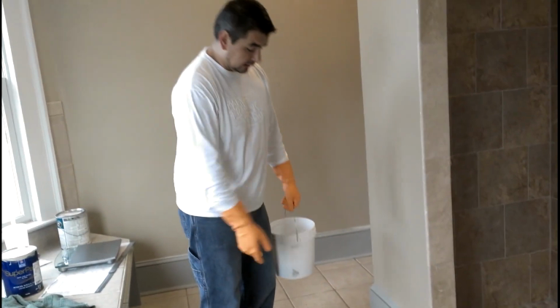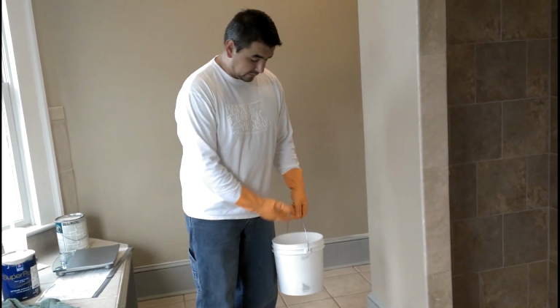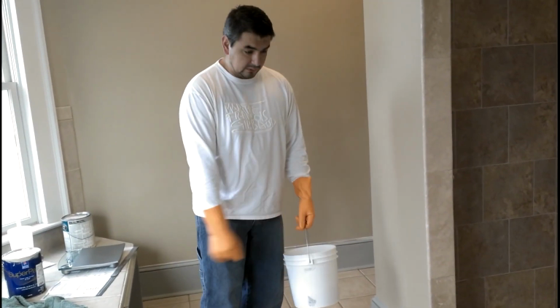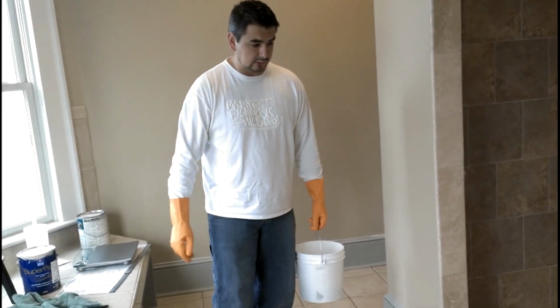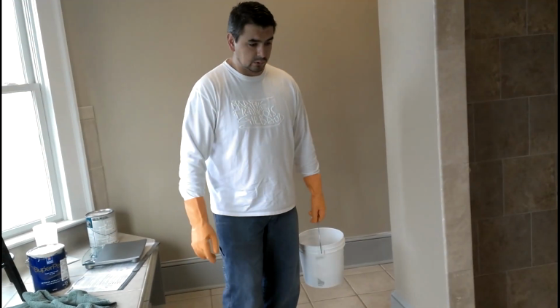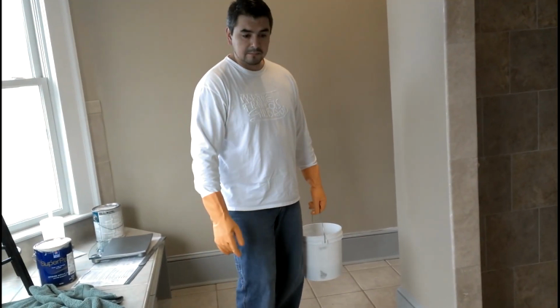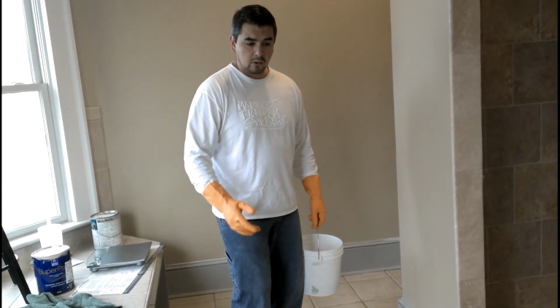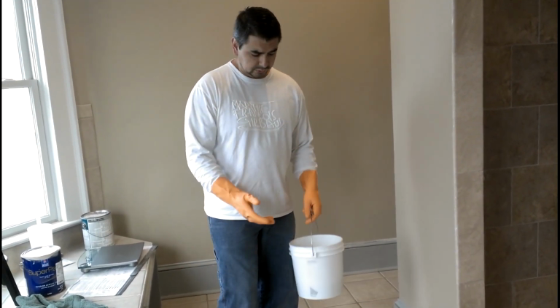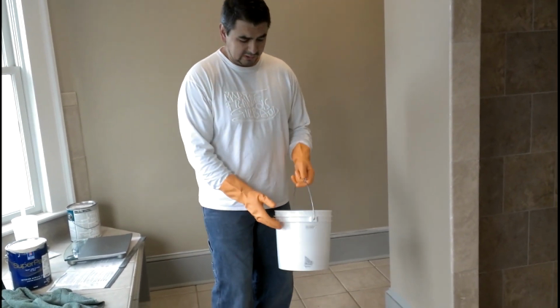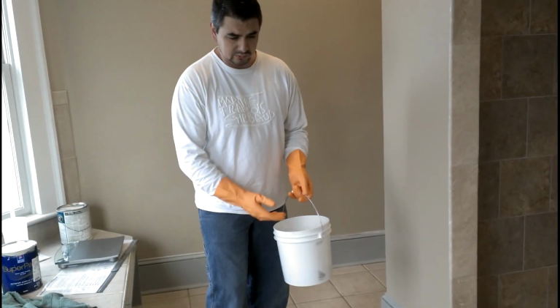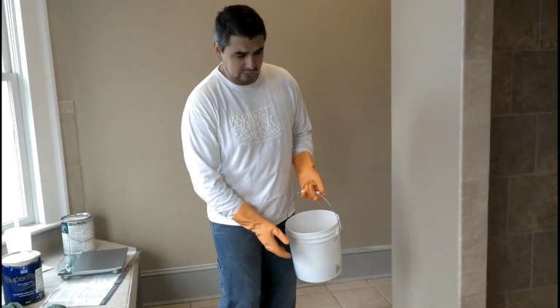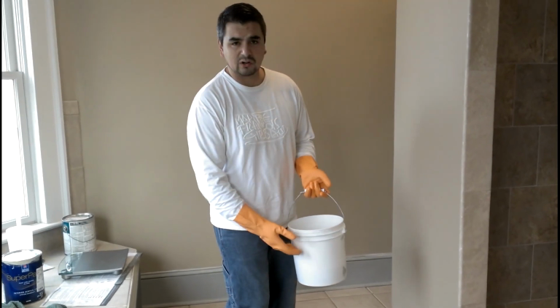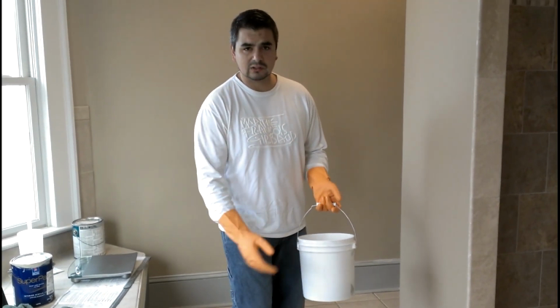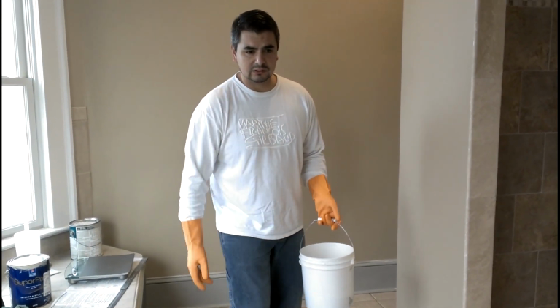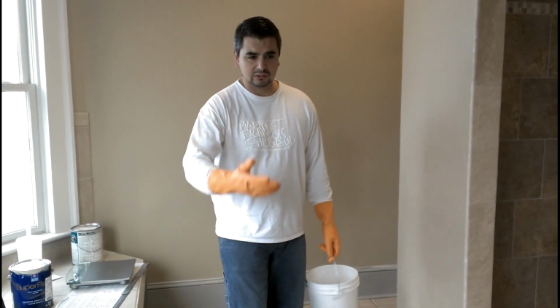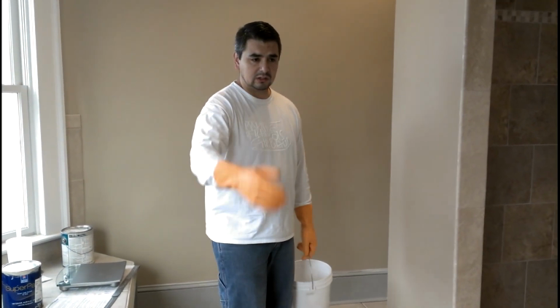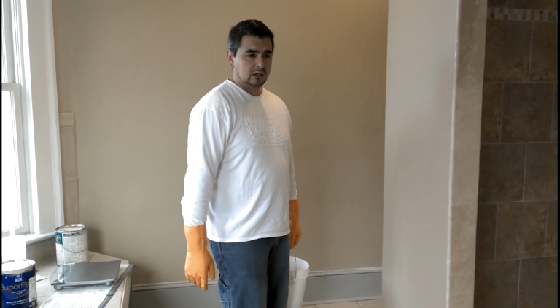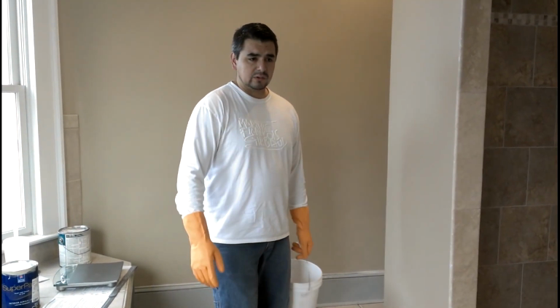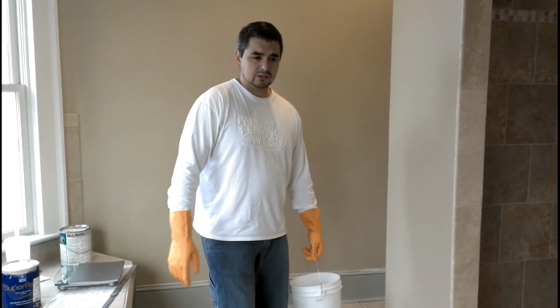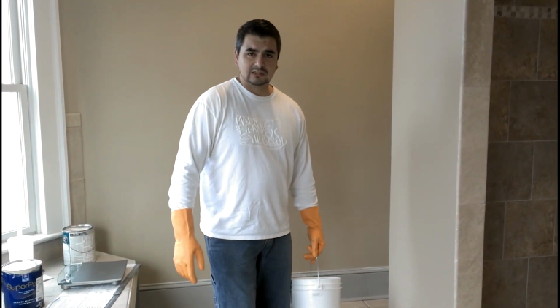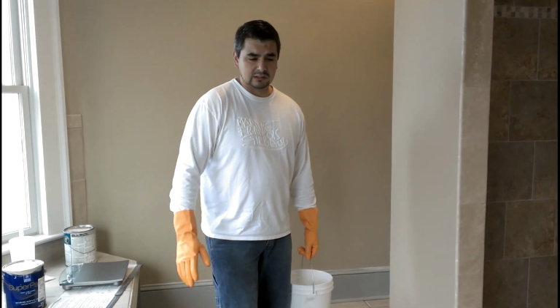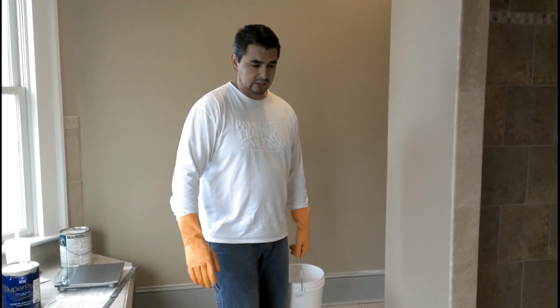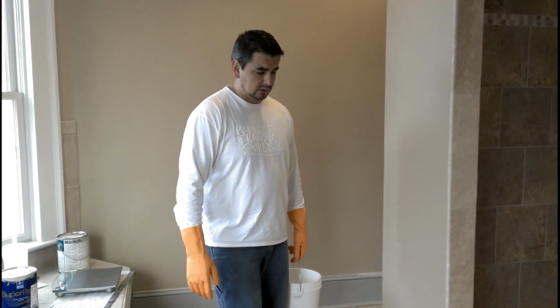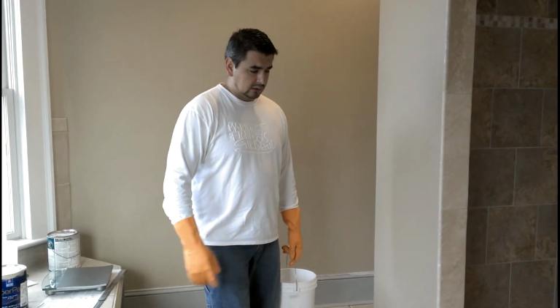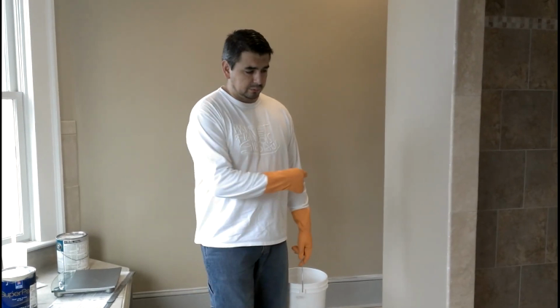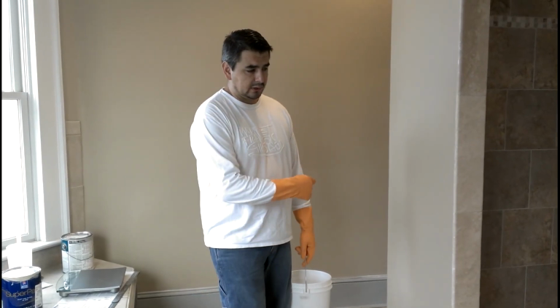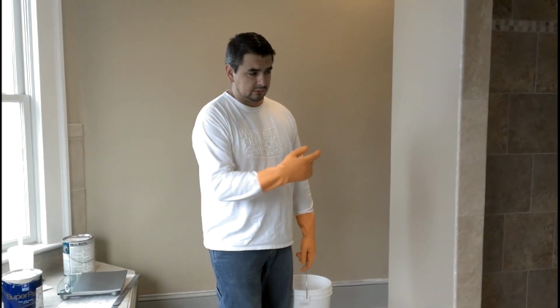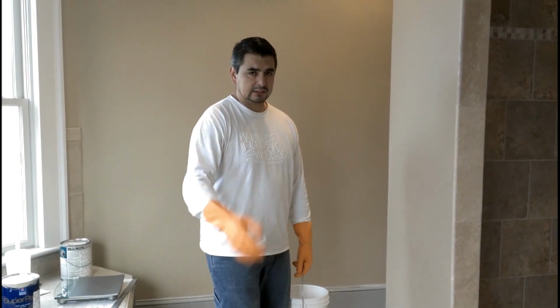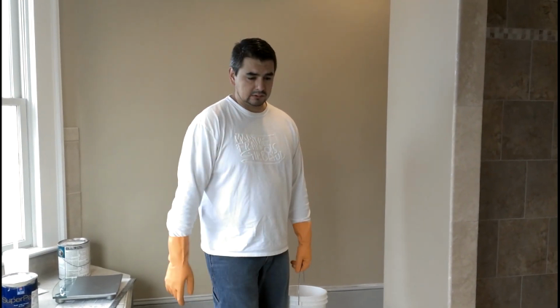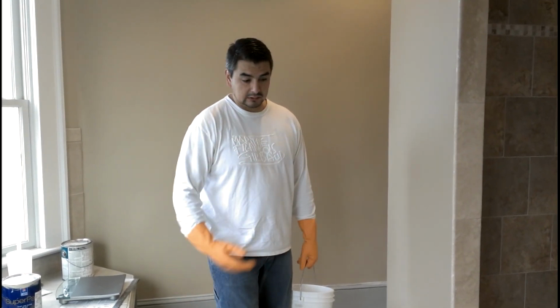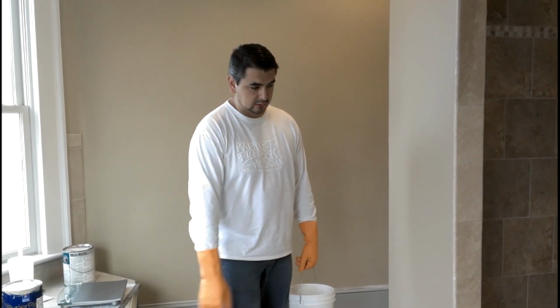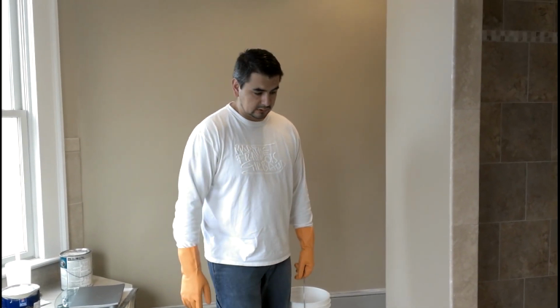I emptied some of this already in the toilet. Always use the toilet to discard all these liquids — don't use the rainwater drains. This will be processed through treatment plants, at least here in the United States.